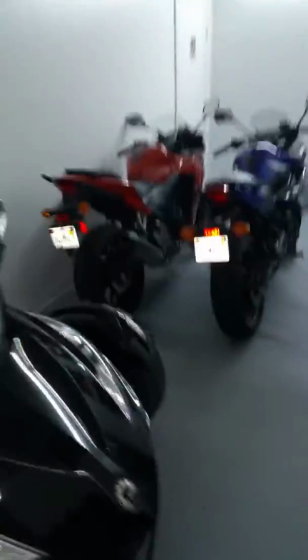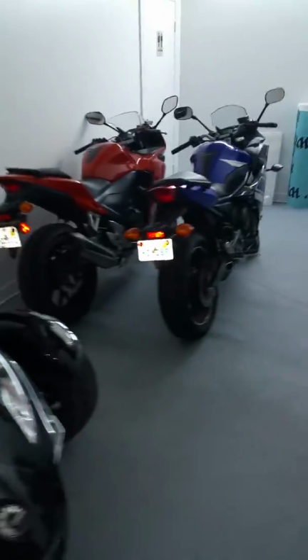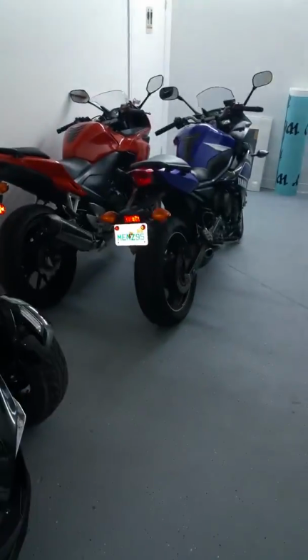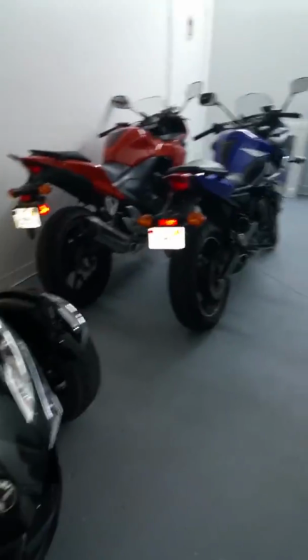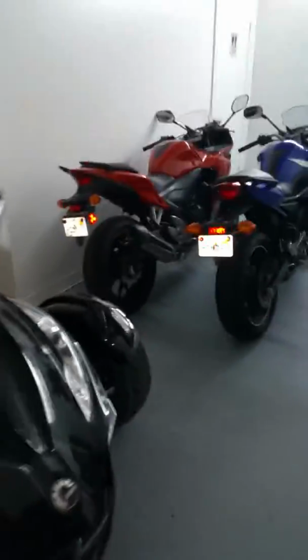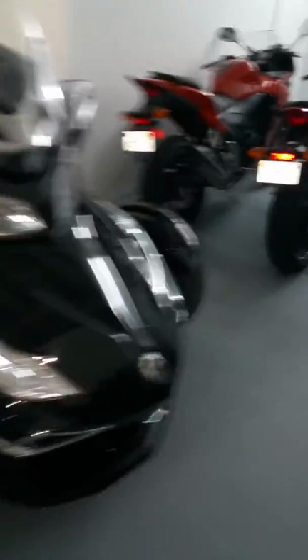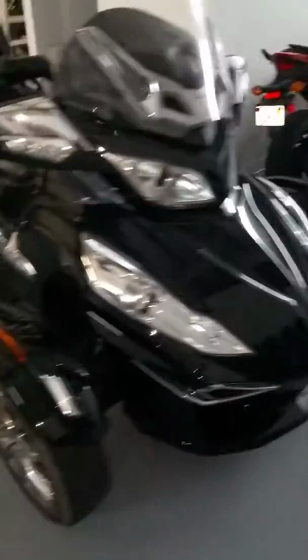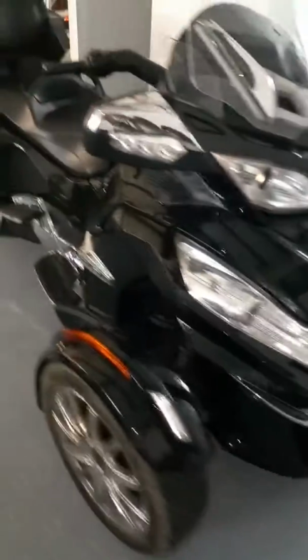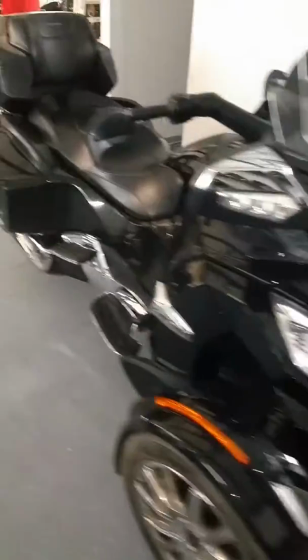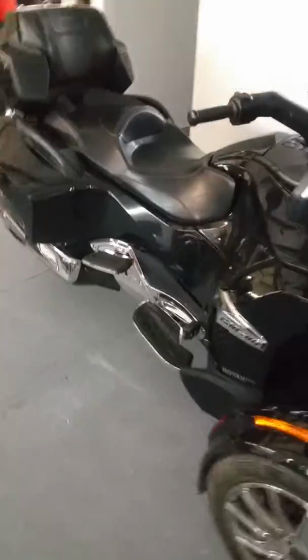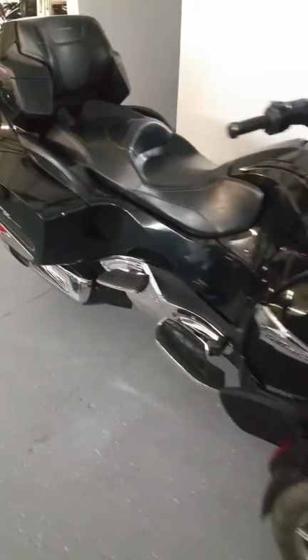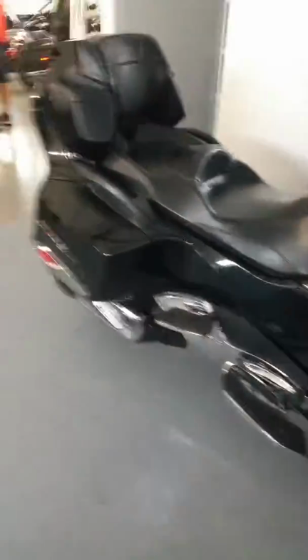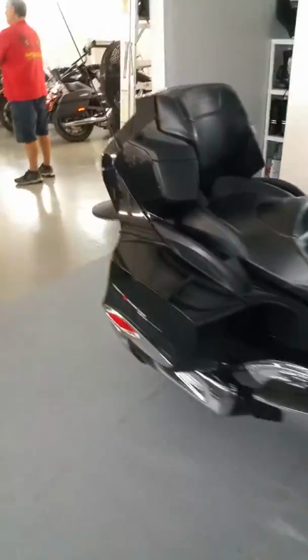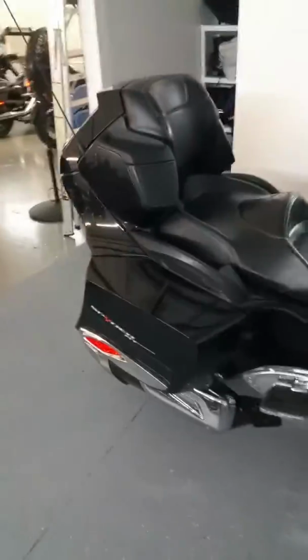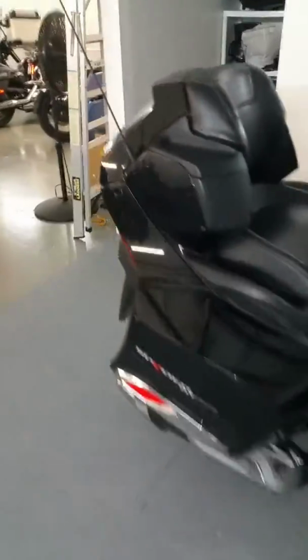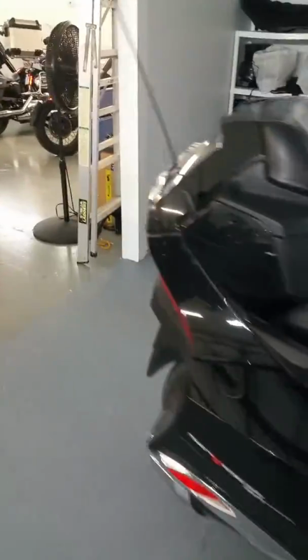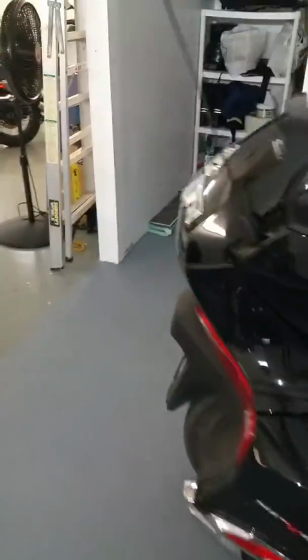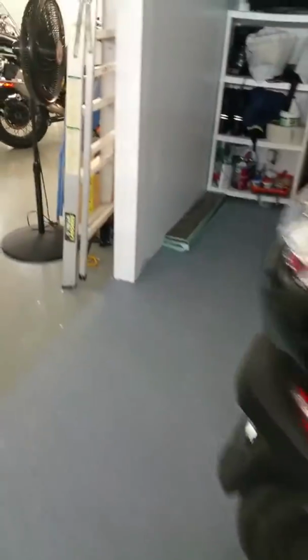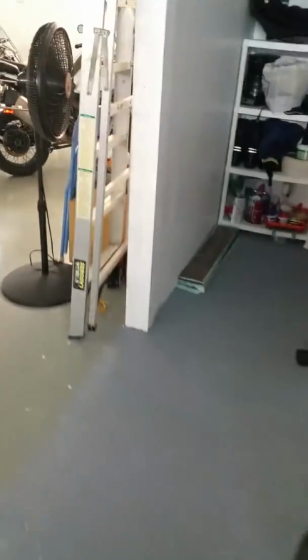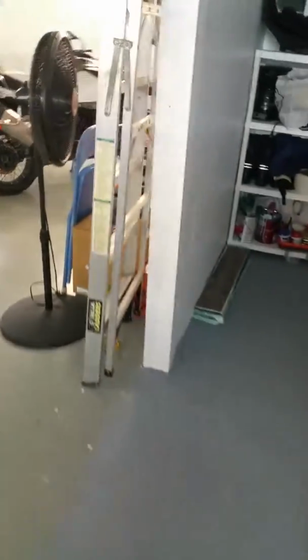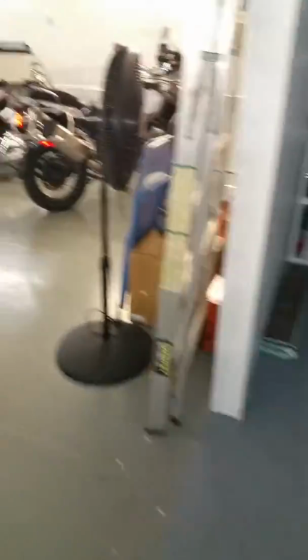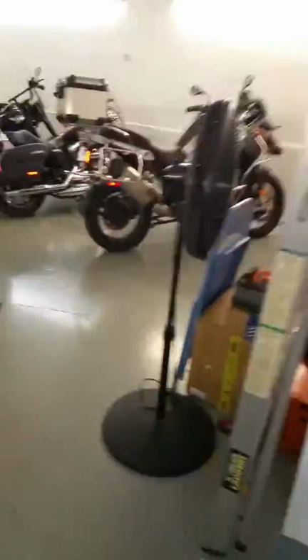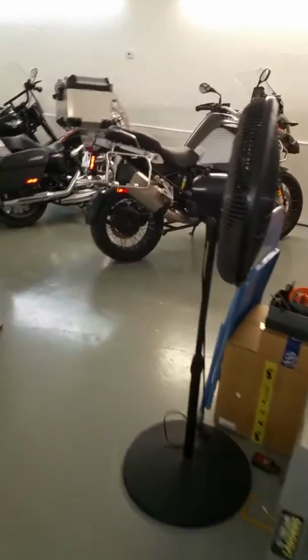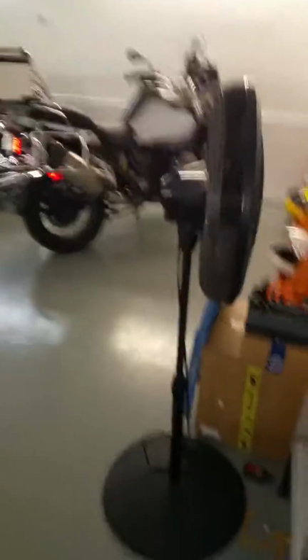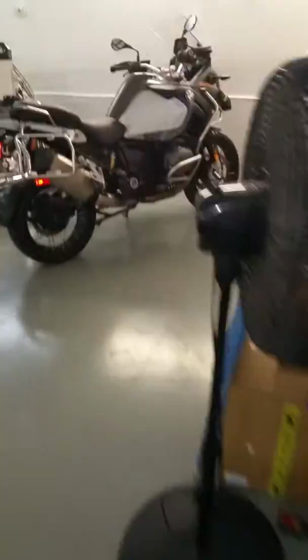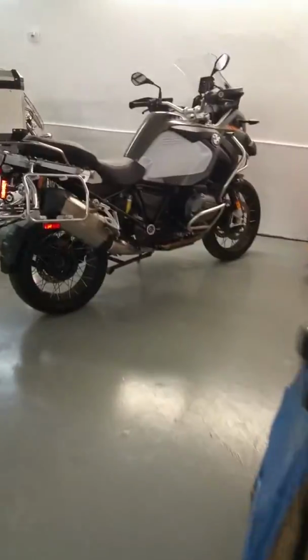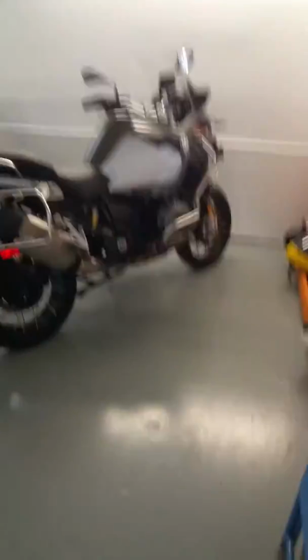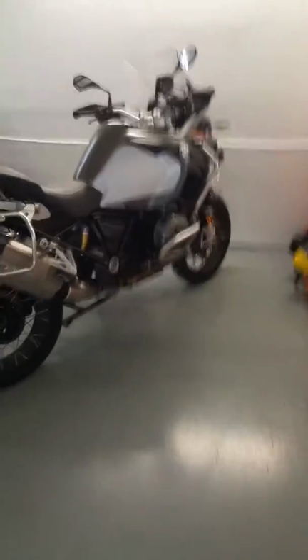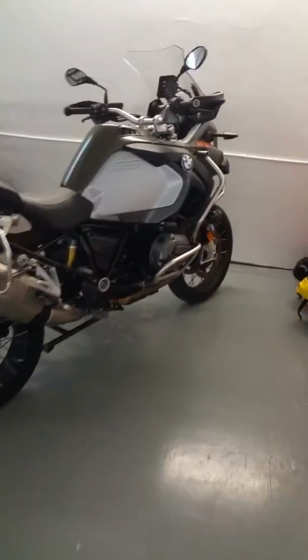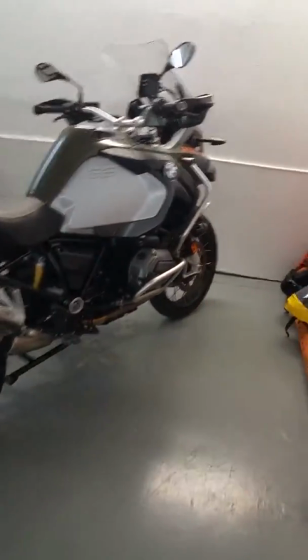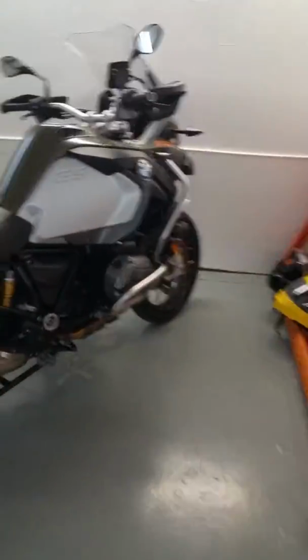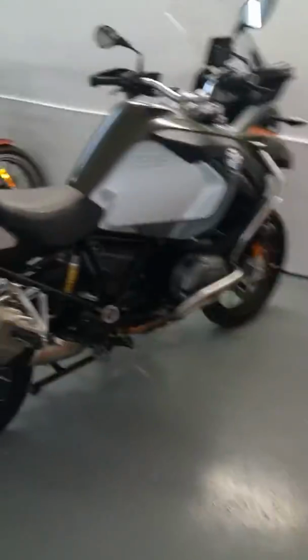We're going to take you on tour here of some of the most beautiful motorcycles you can rent in sunny South Florida. What we have here today, we have beautiful BMWs. We can rent BMWs.